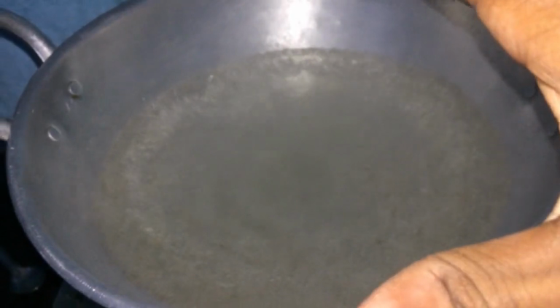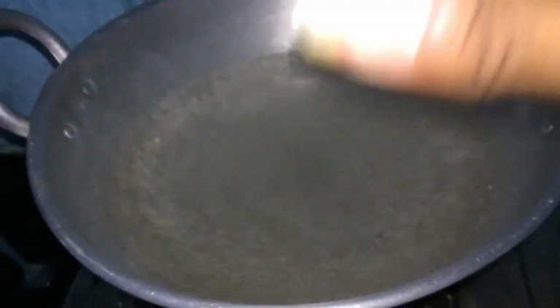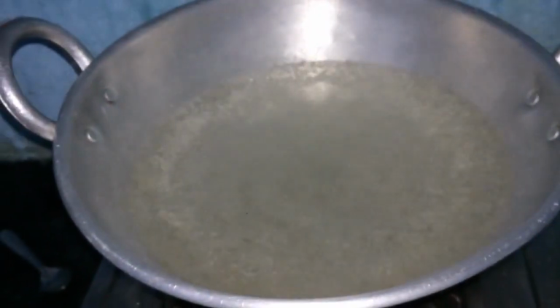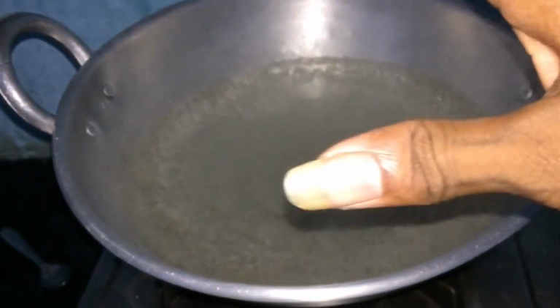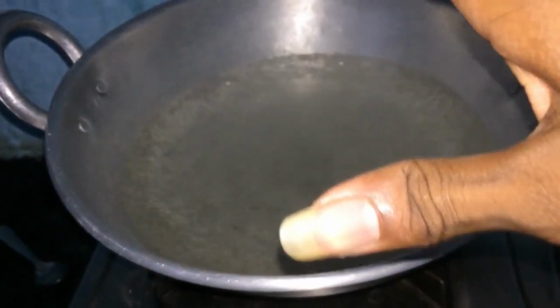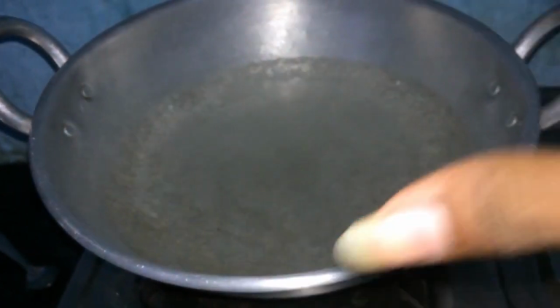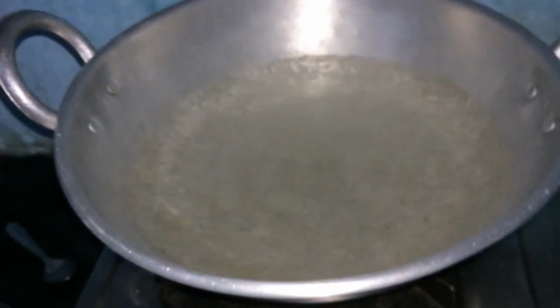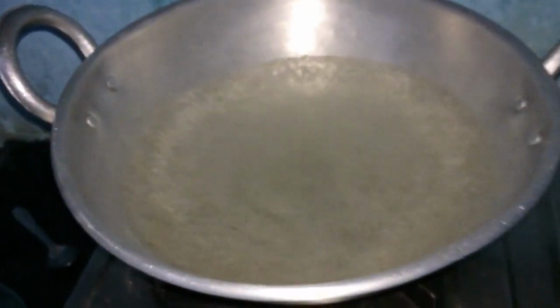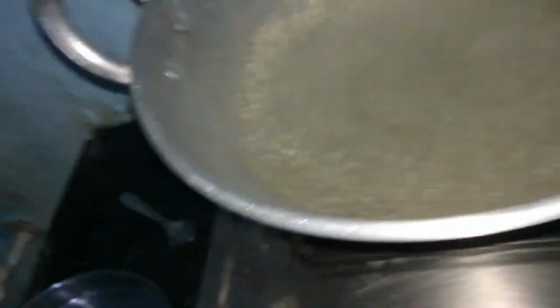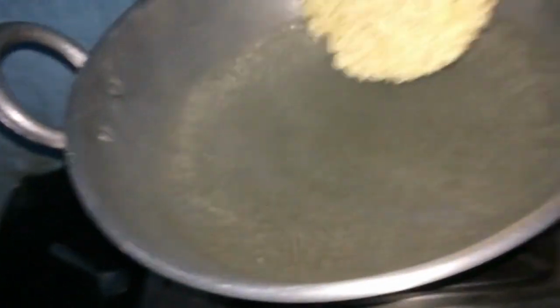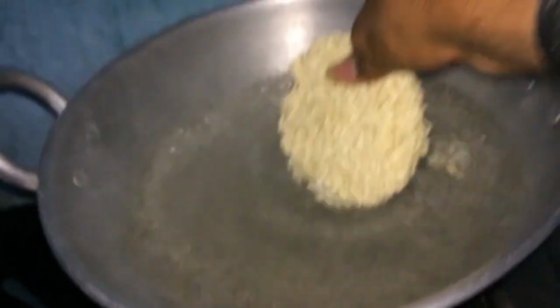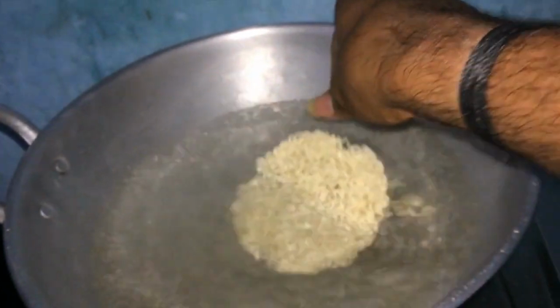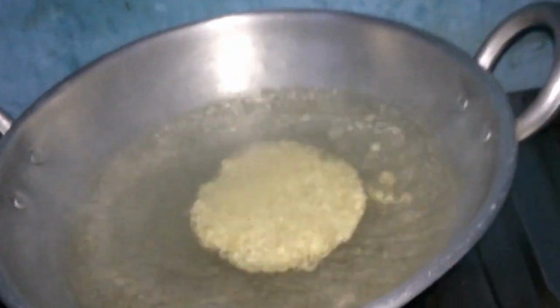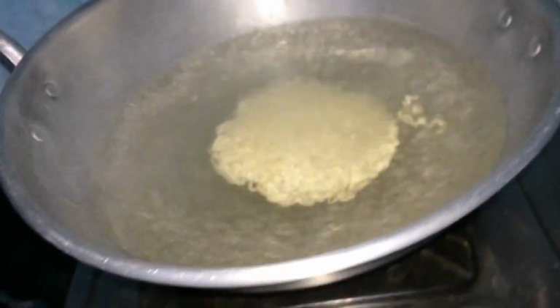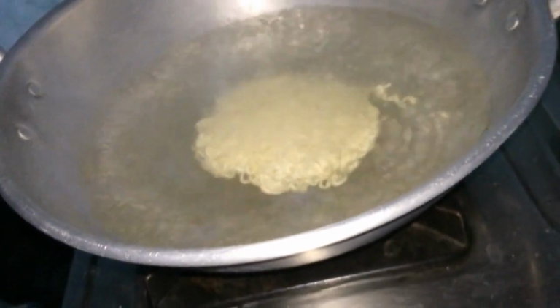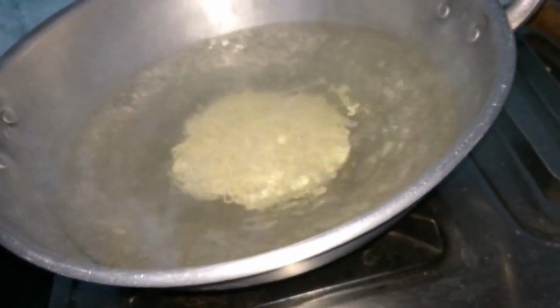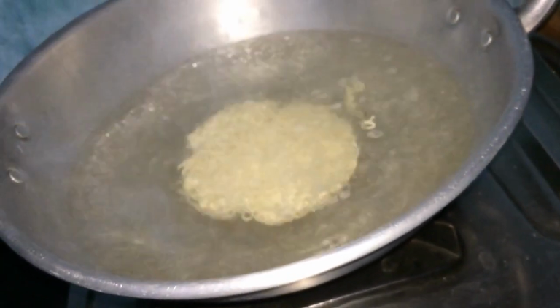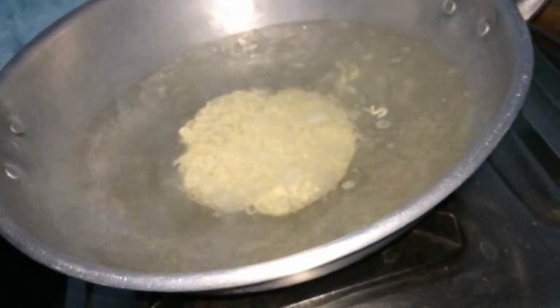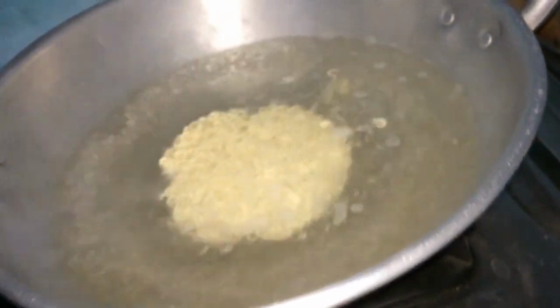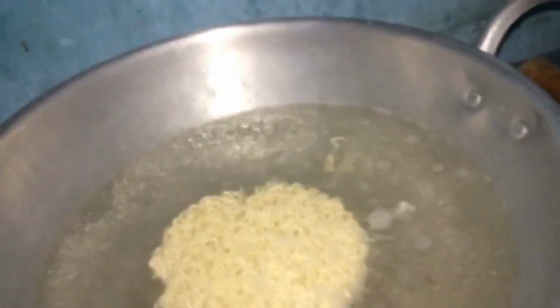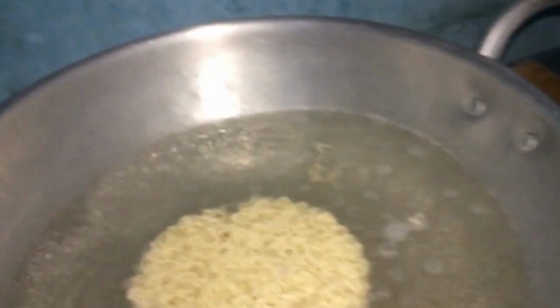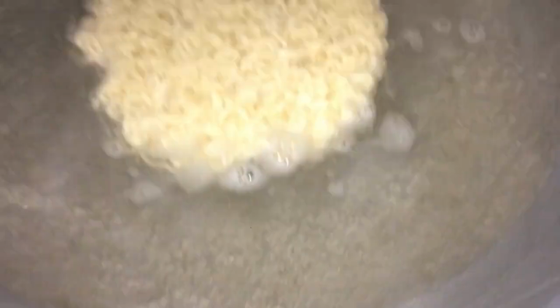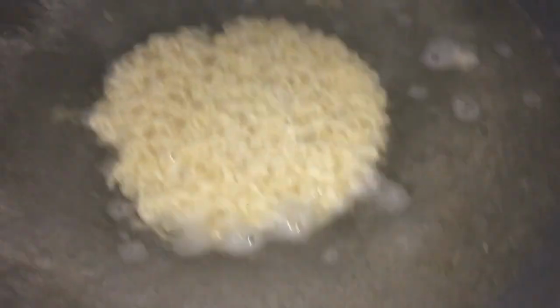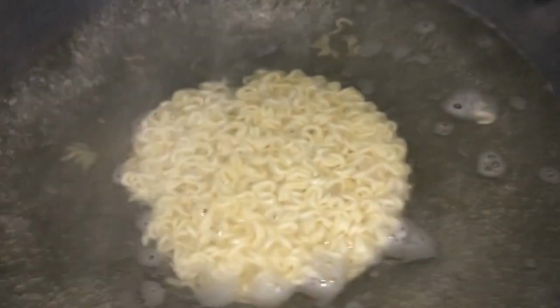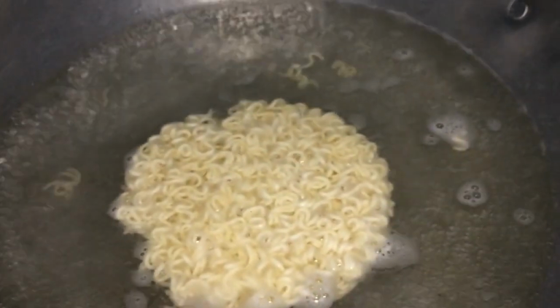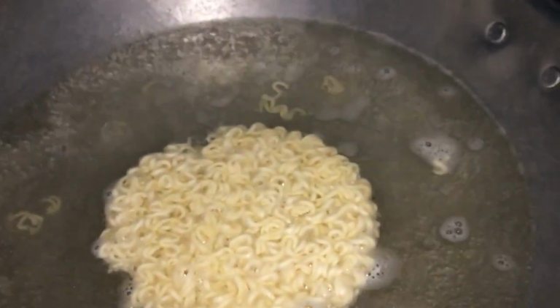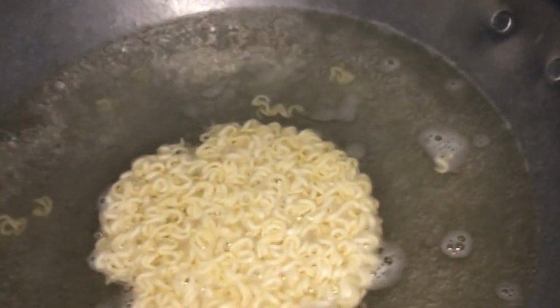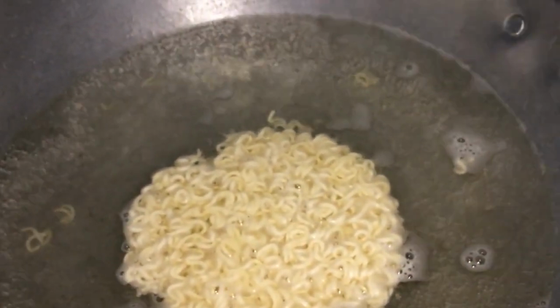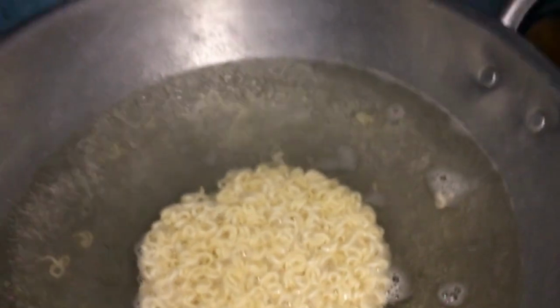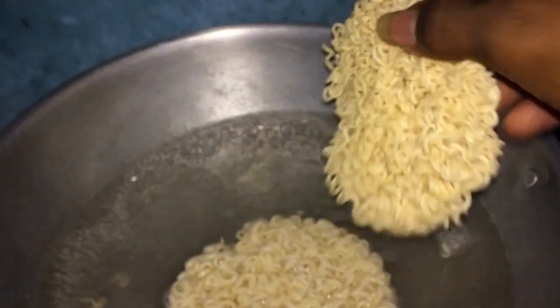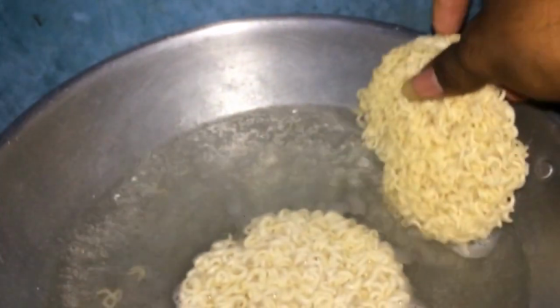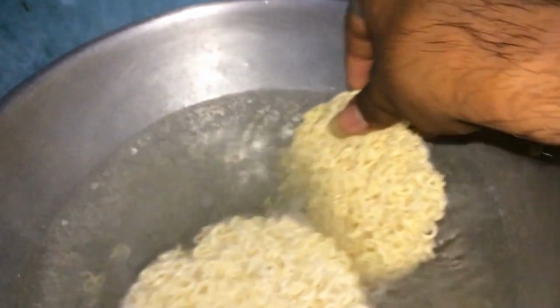So we have a little bit of oil and we will take the water. The oil is boiling now, the oil is boiled in the pan.